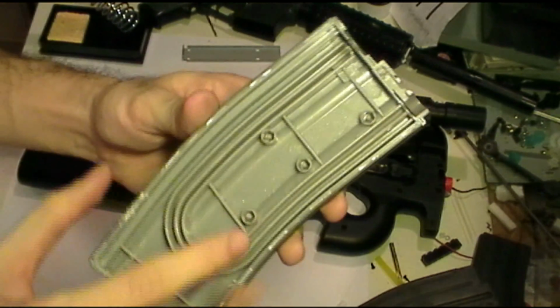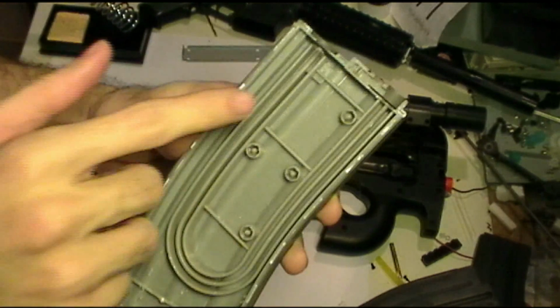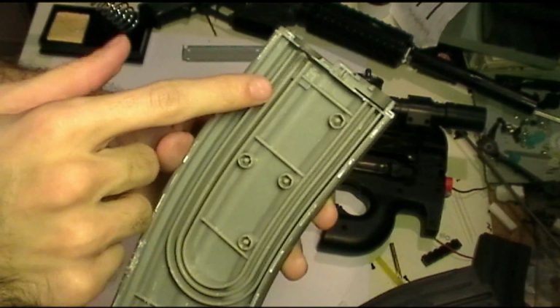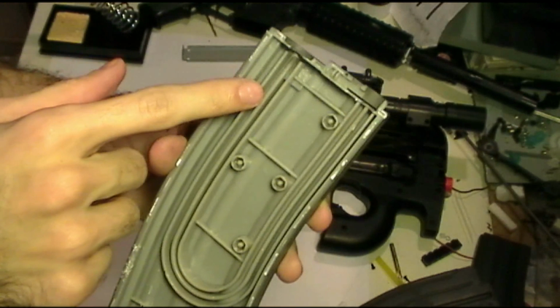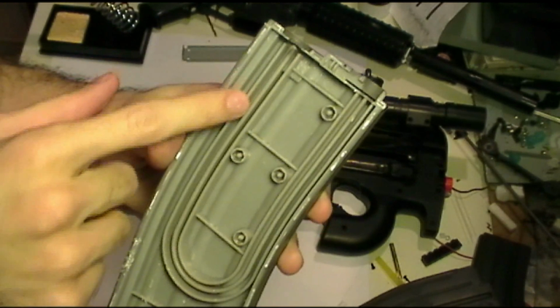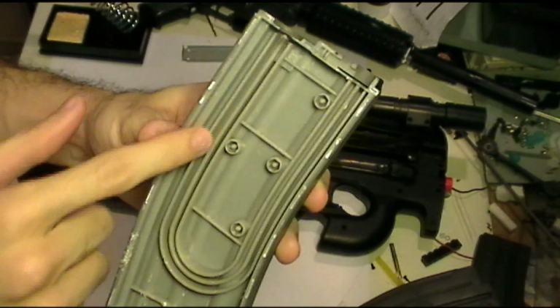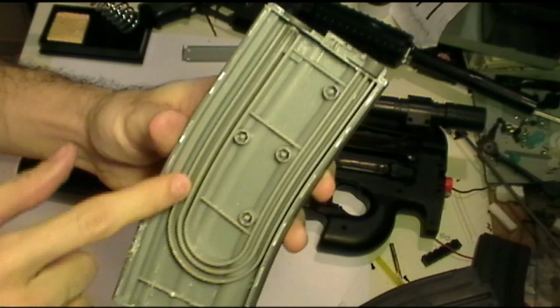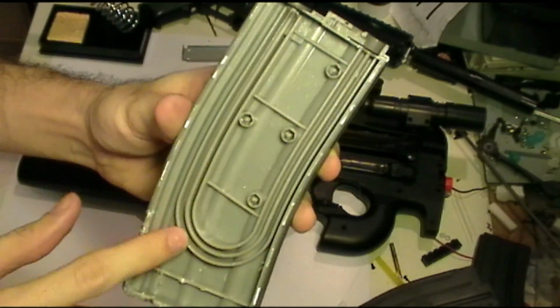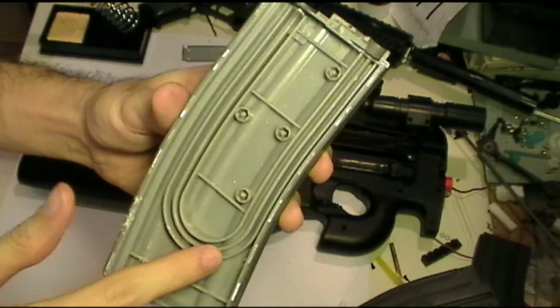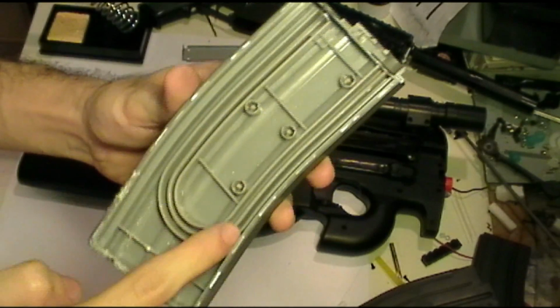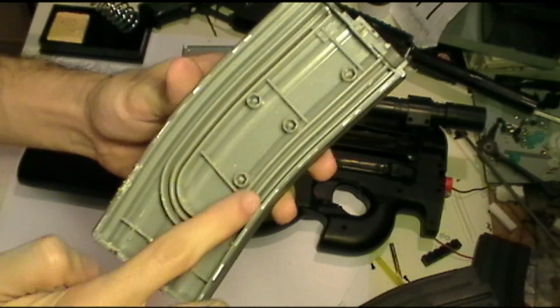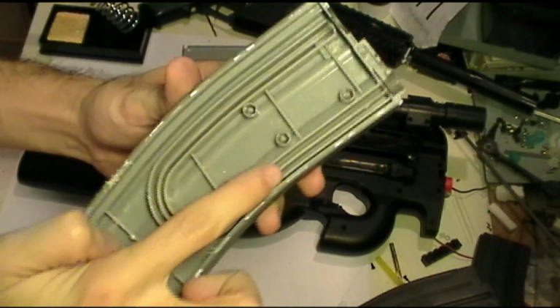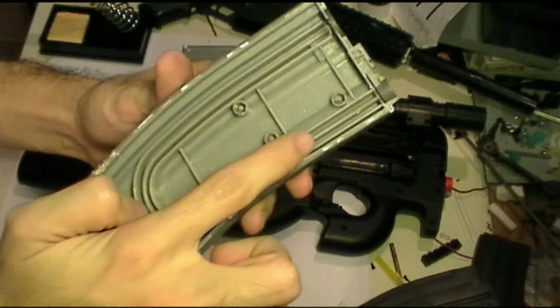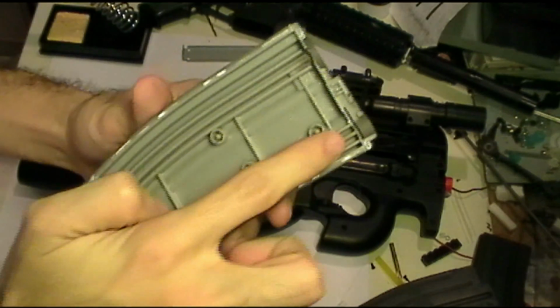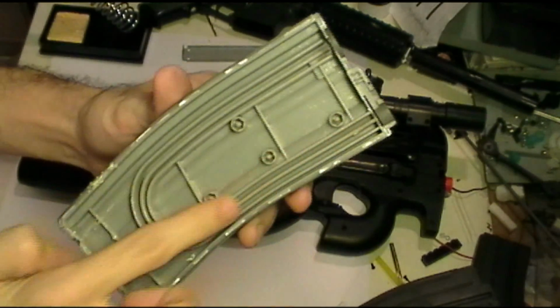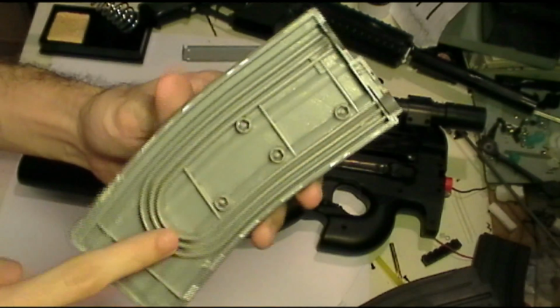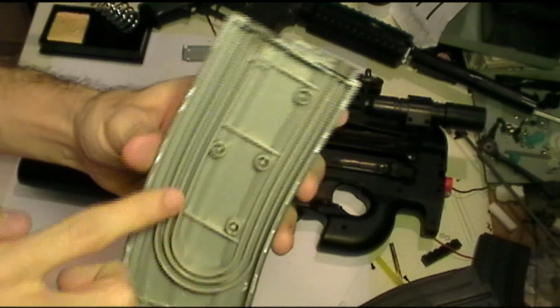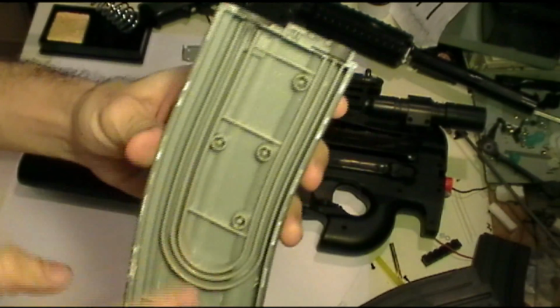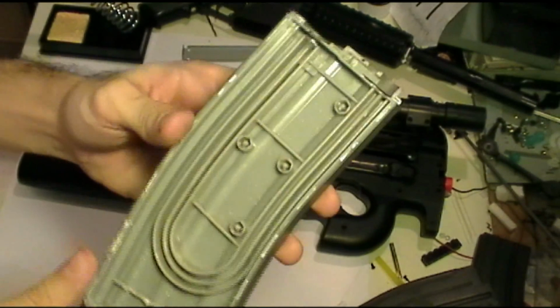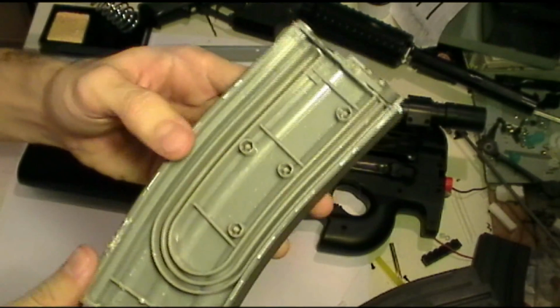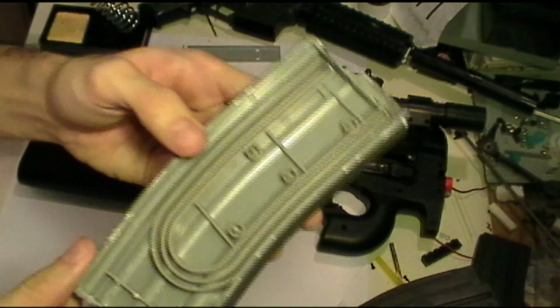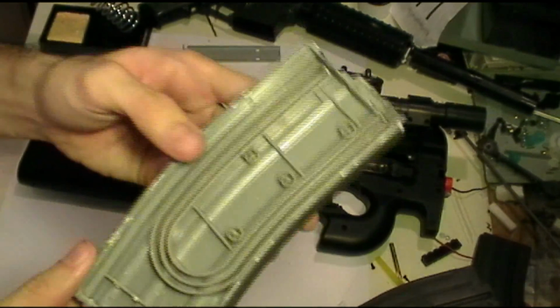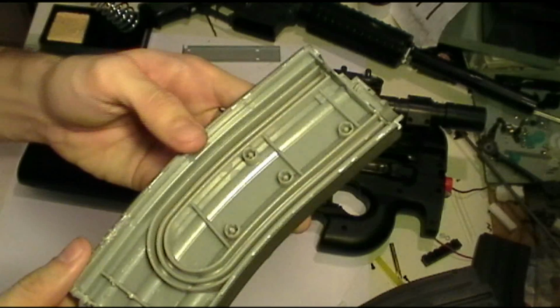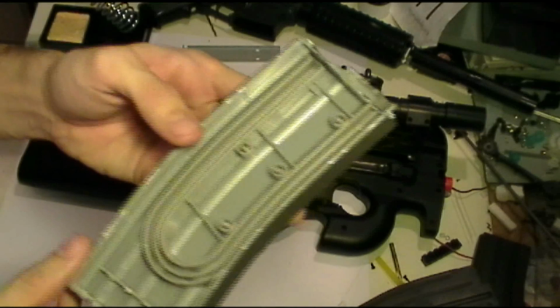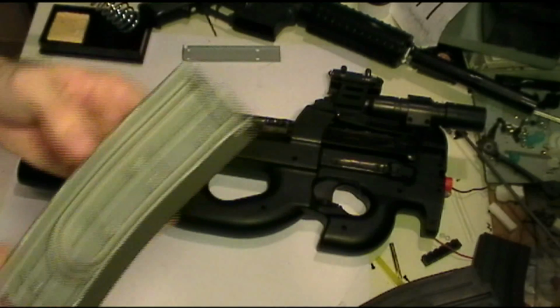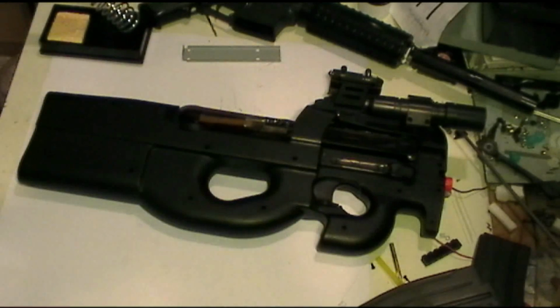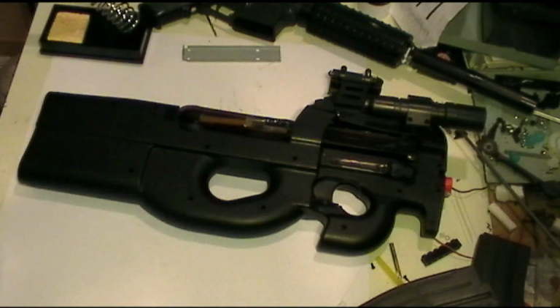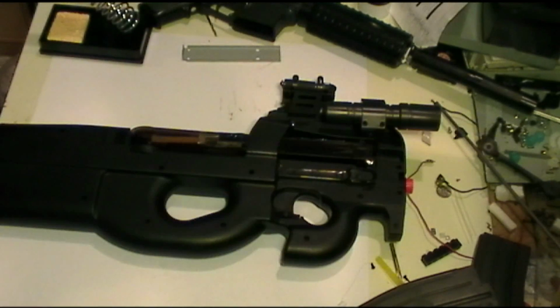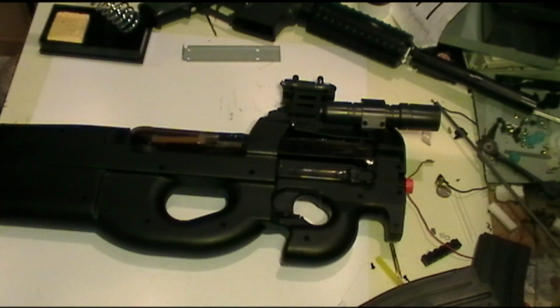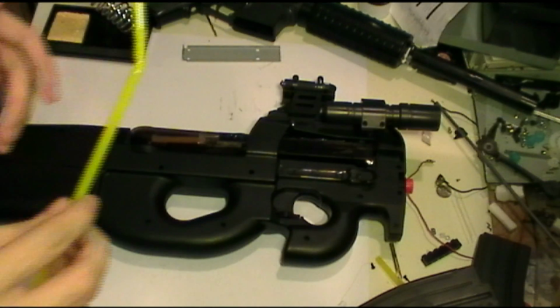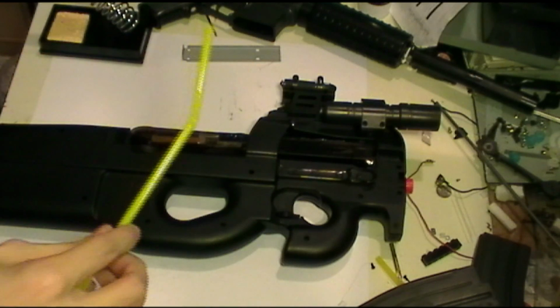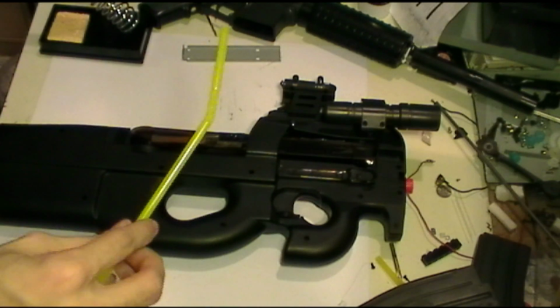Take this magazine for example. See how the mag has grooves that the BBs can slide across in a single file line? That's all we want to do — we just want to replicate this effect for our magazine. The solution?